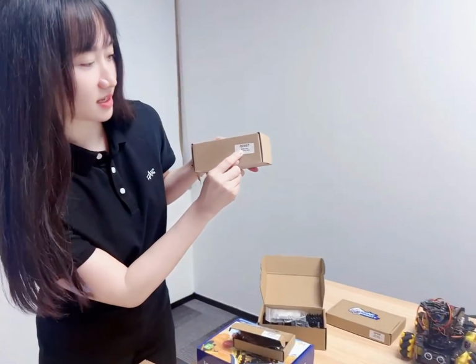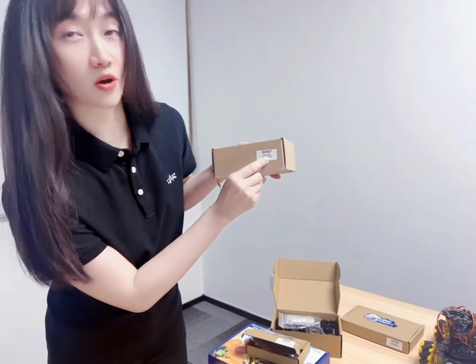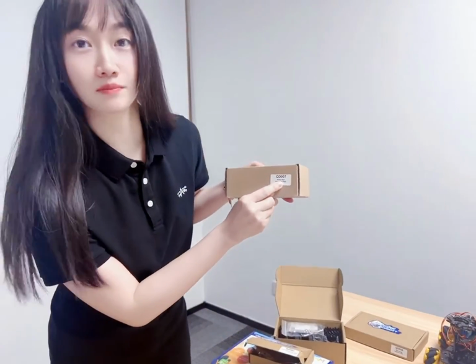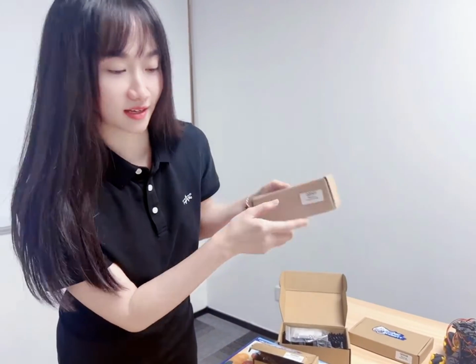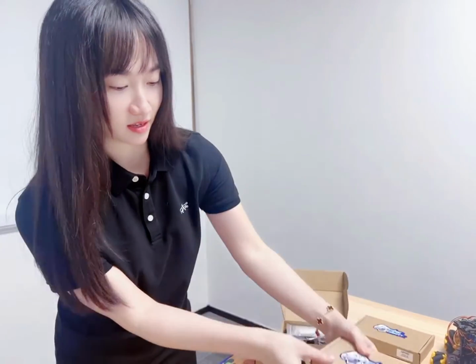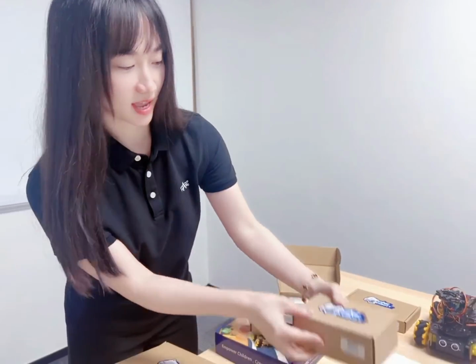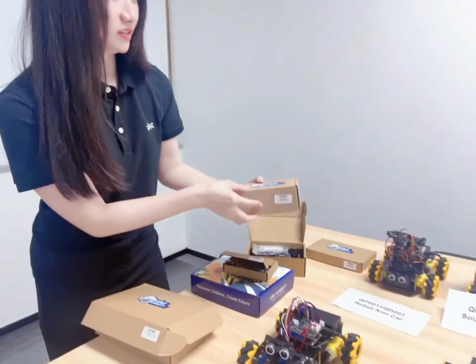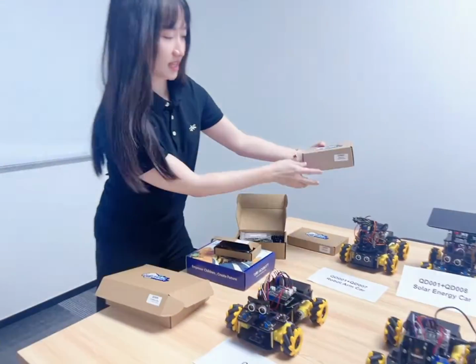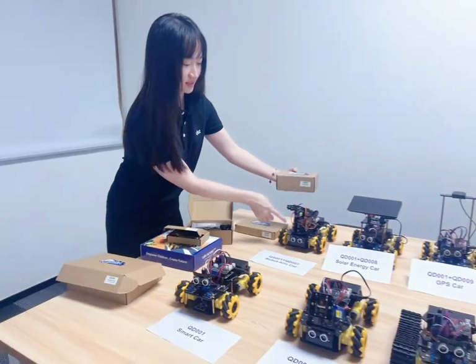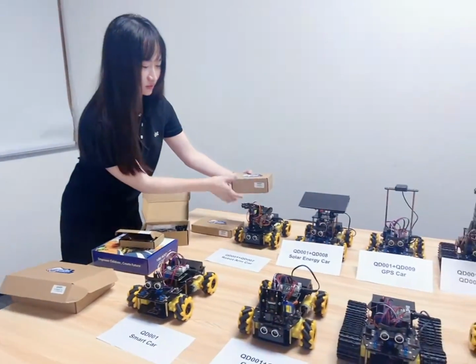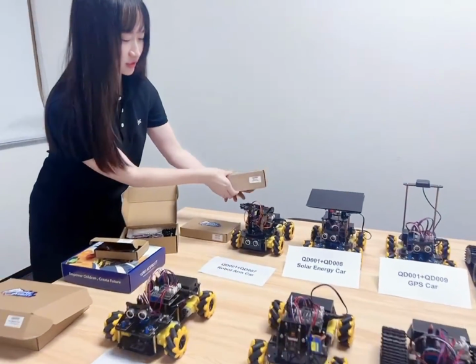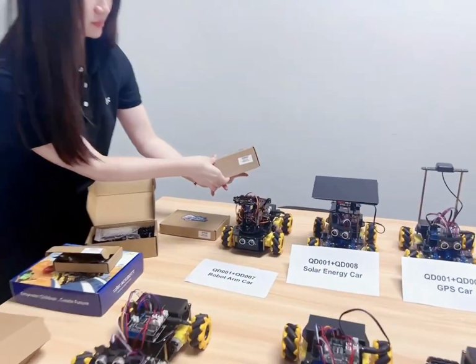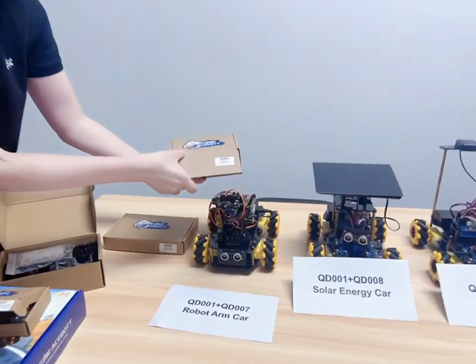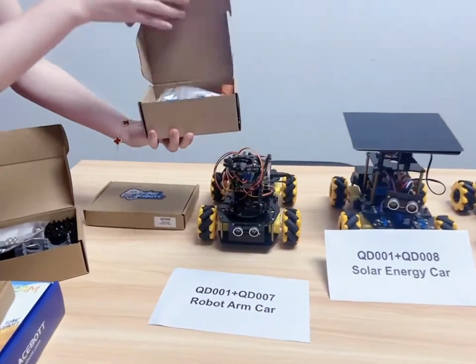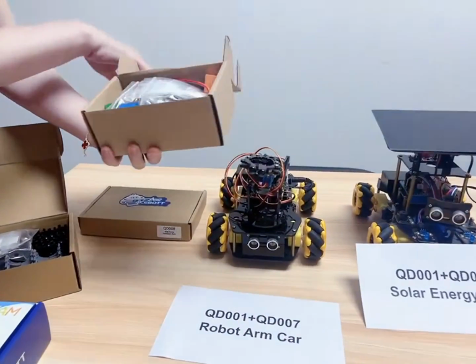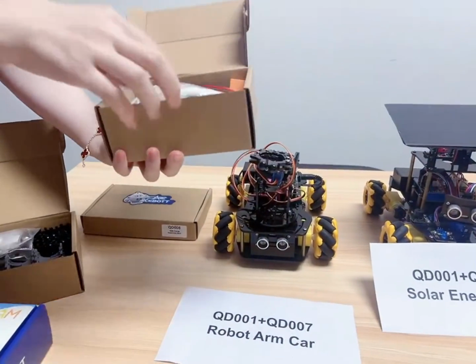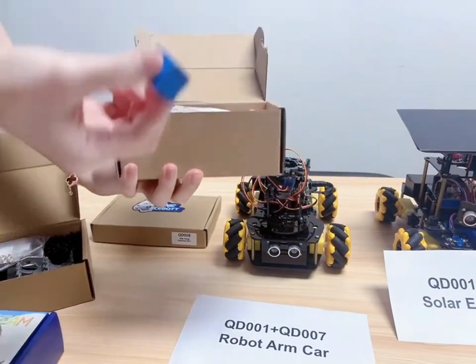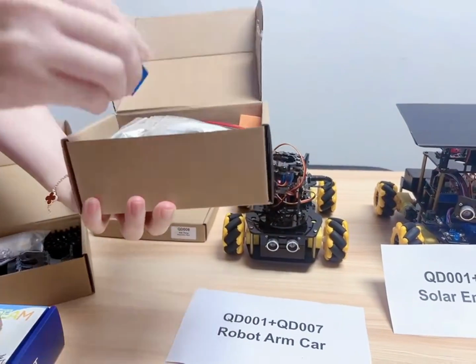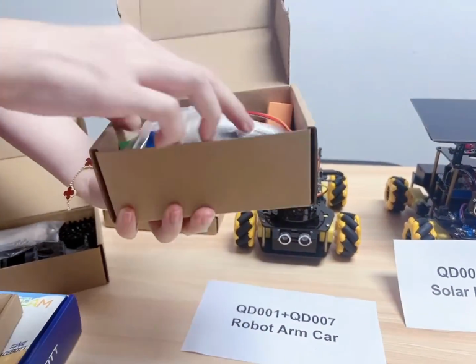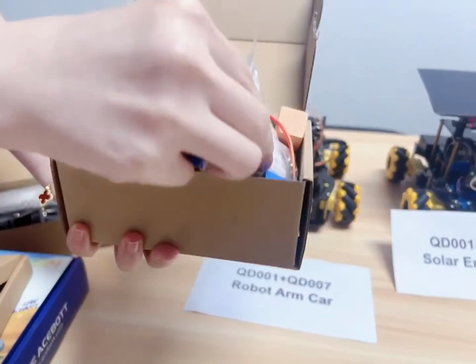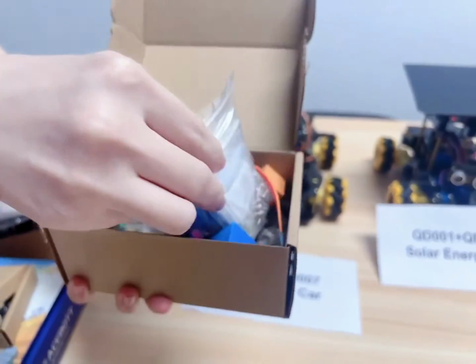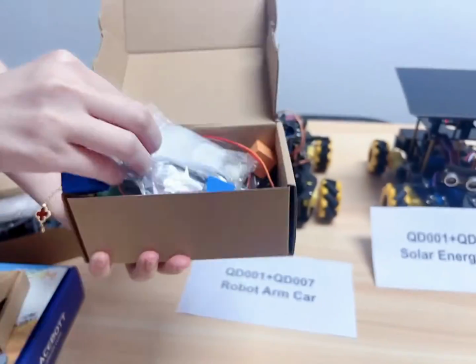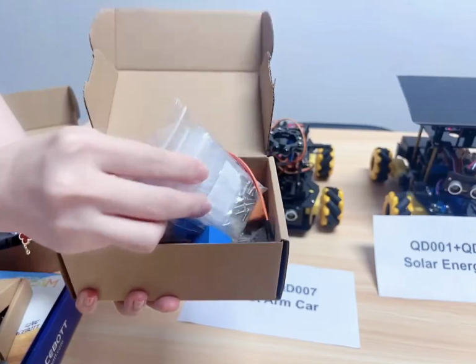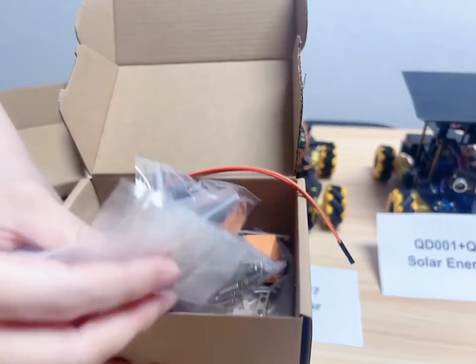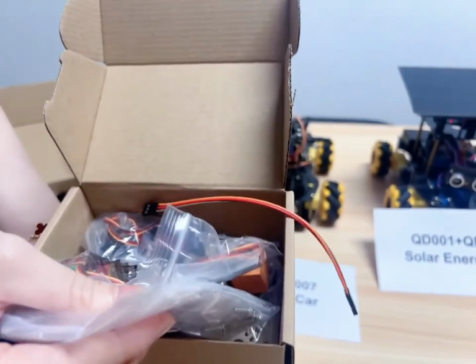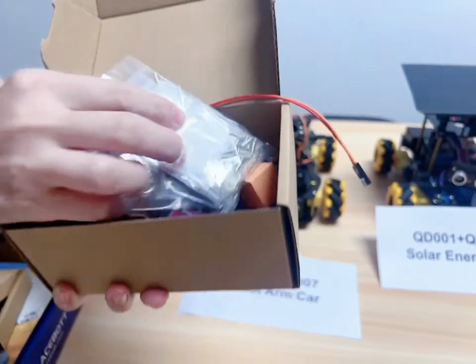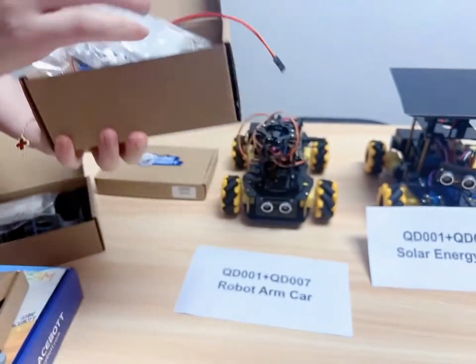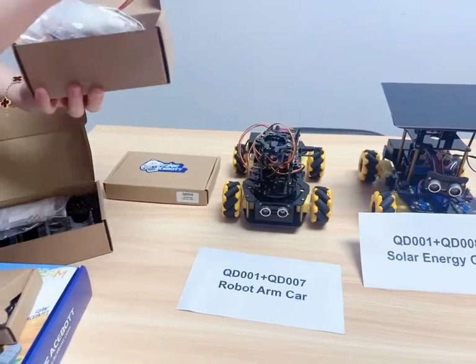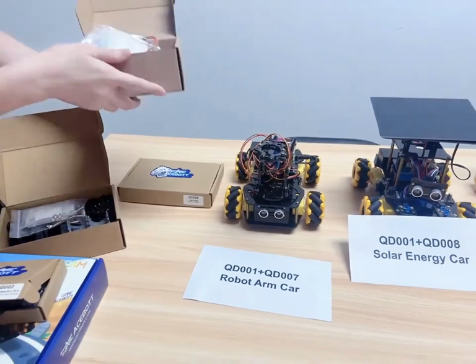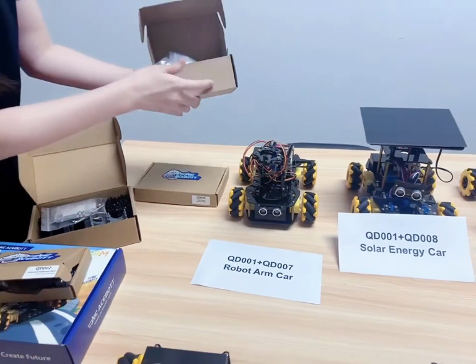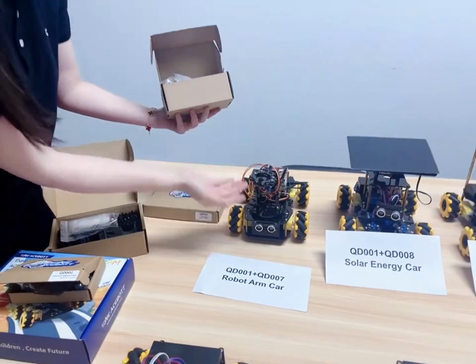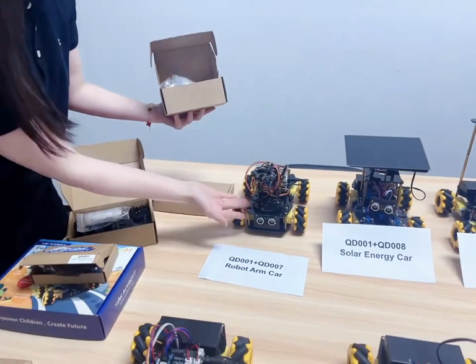And with our QT-007, it's a robot arm pack. Together, you will get this robot arm card. We have the block and some servo, and you will get this card.